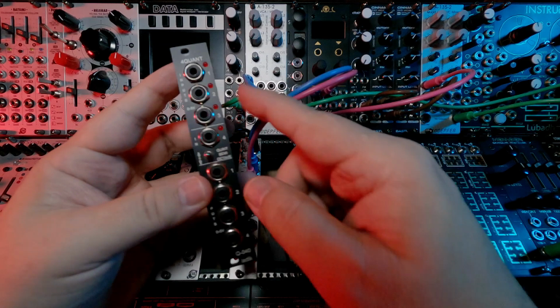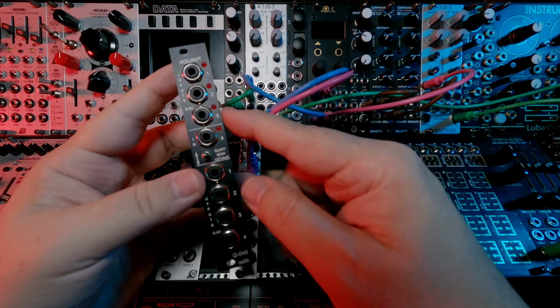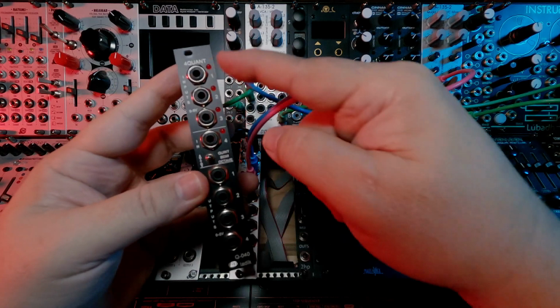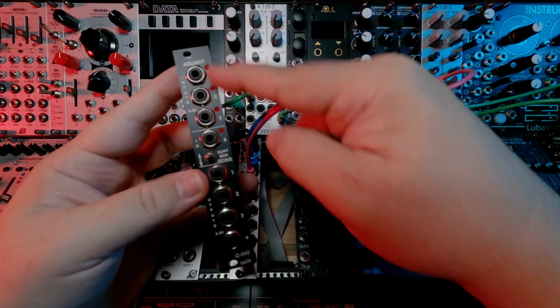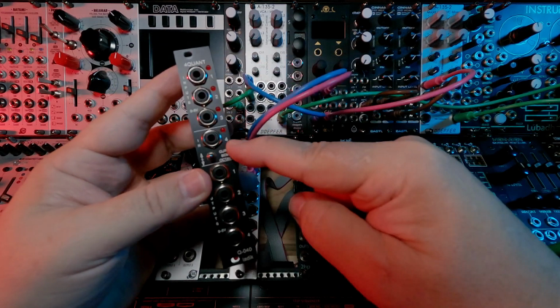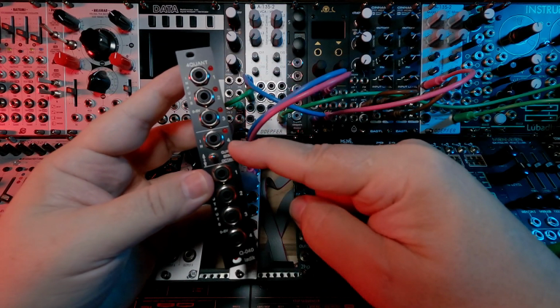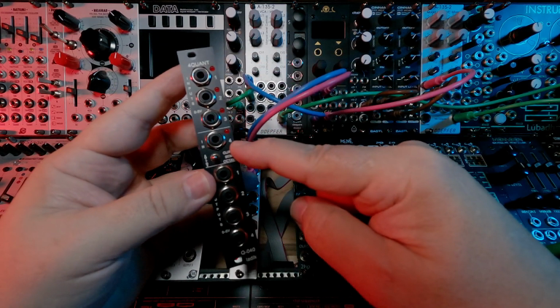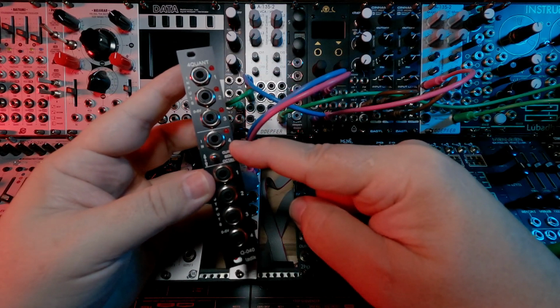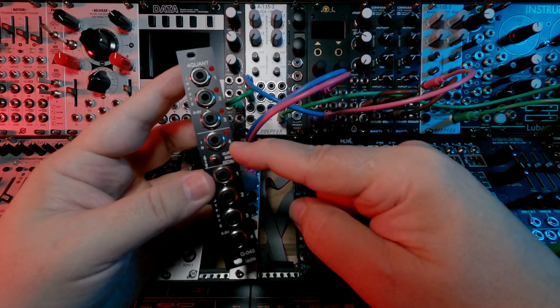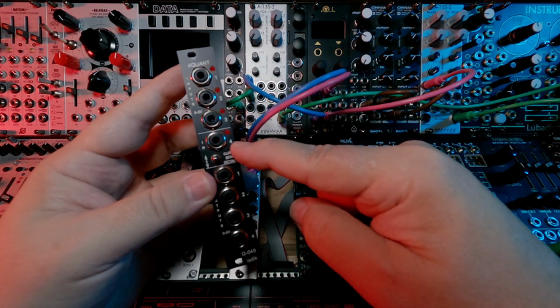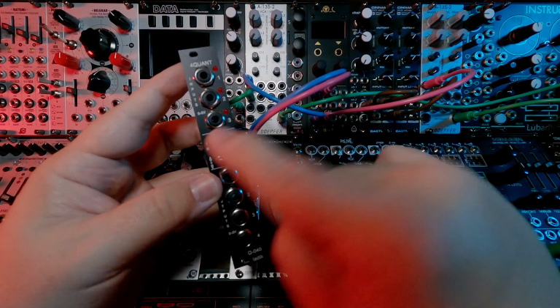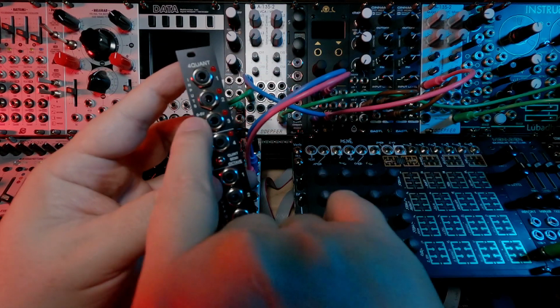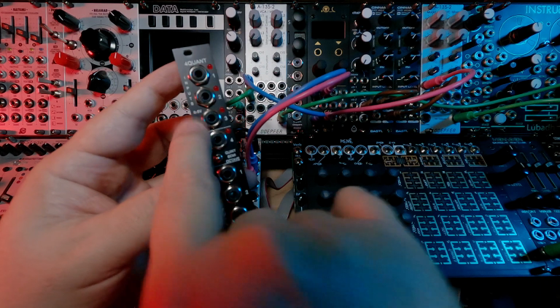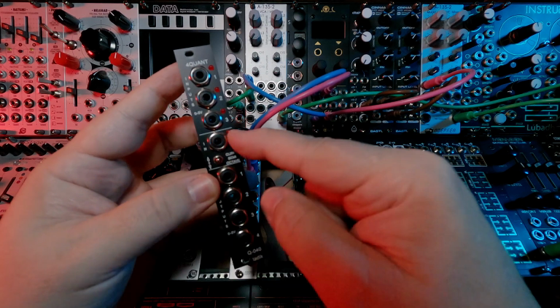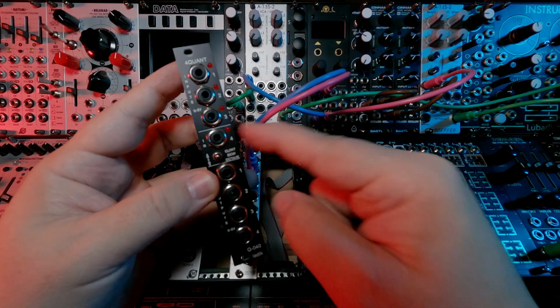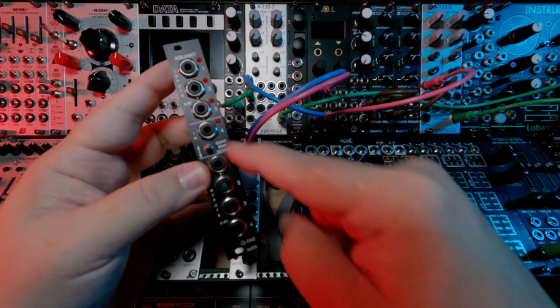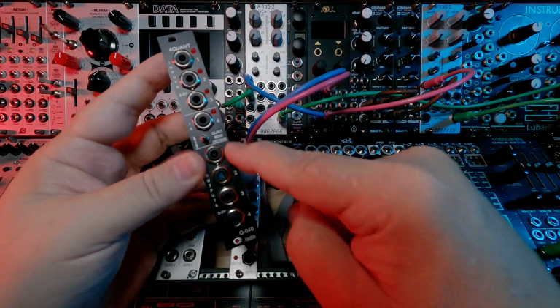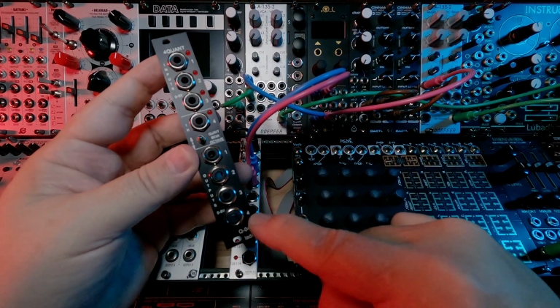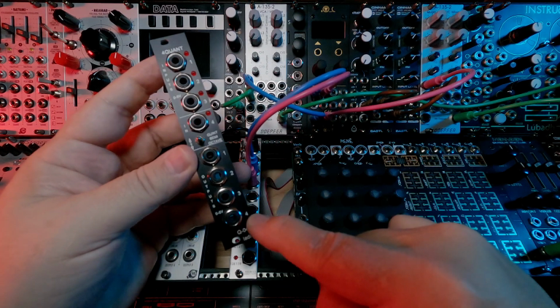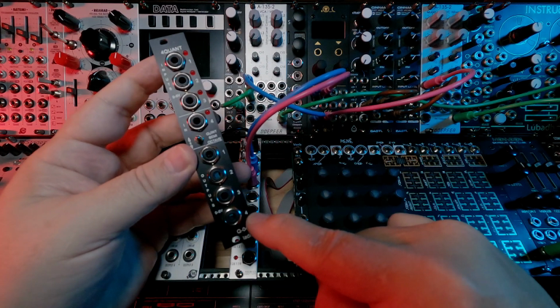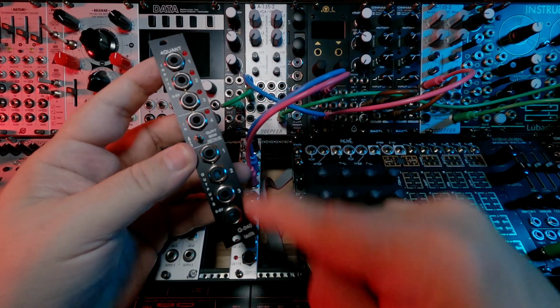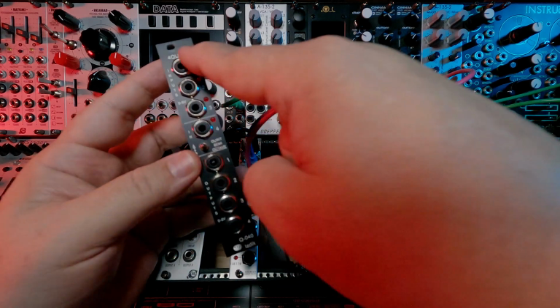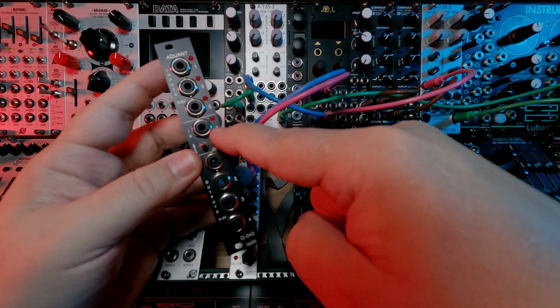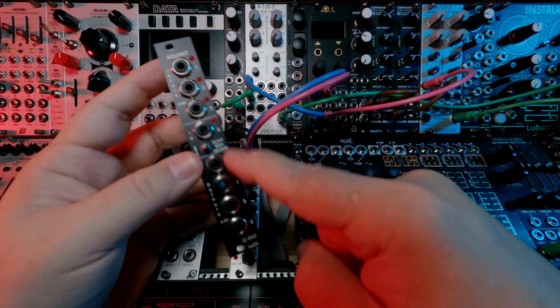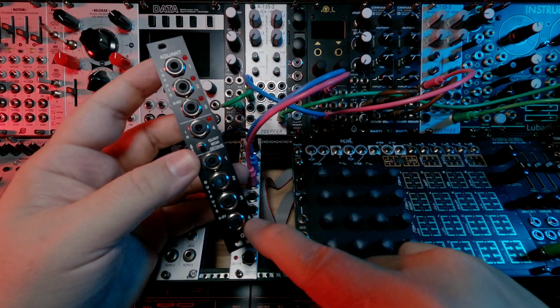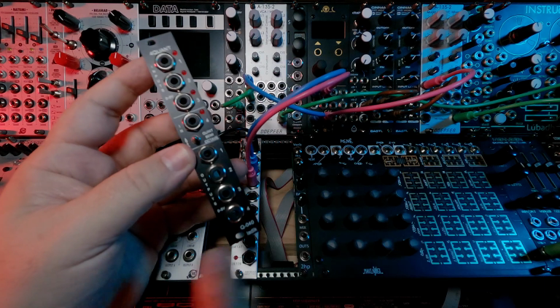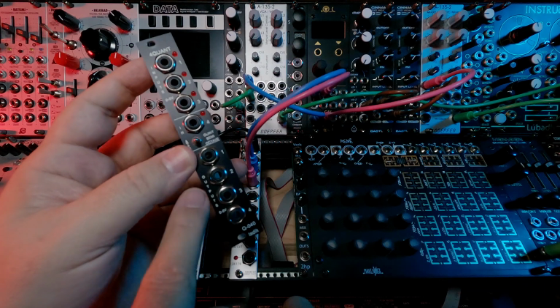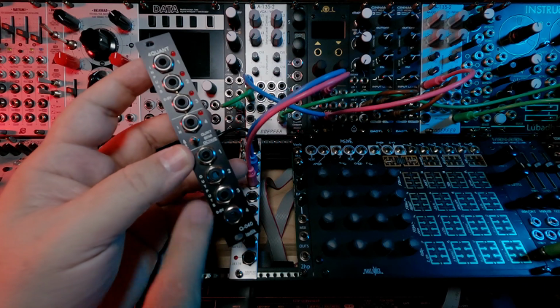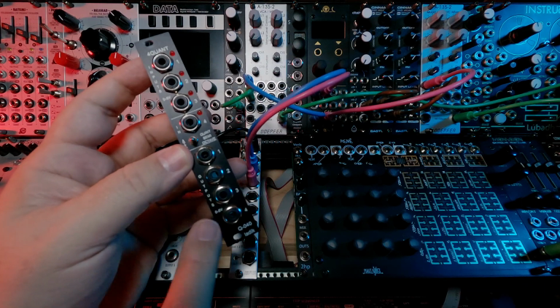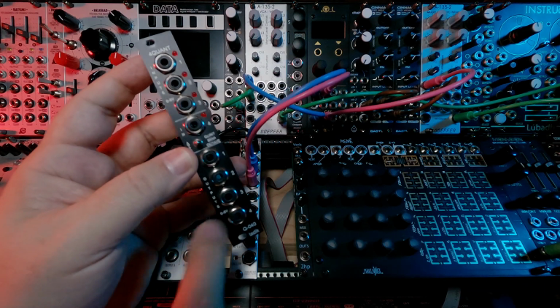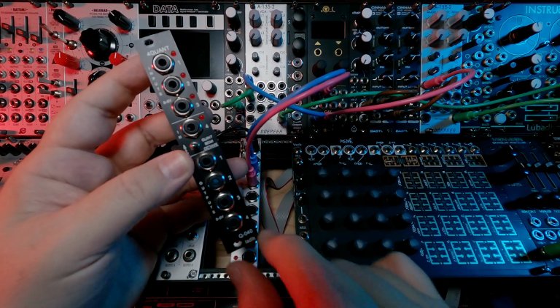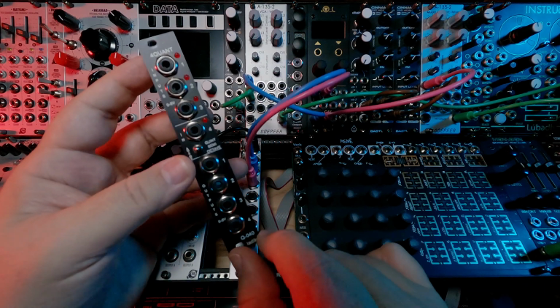Simply put, it has four input CVs — four voltages that are zero to five — and then it will output quantized versions of whatever is coming in, out the outputs, also zero to five volts.